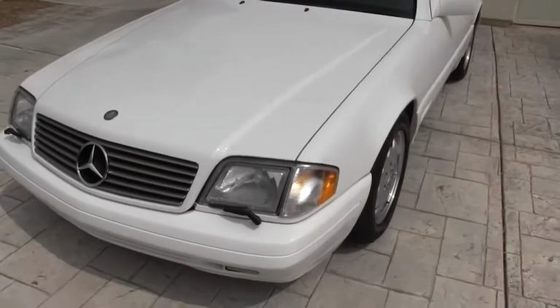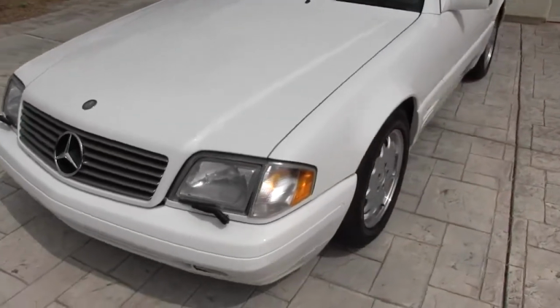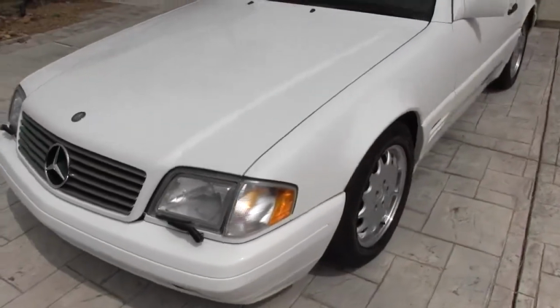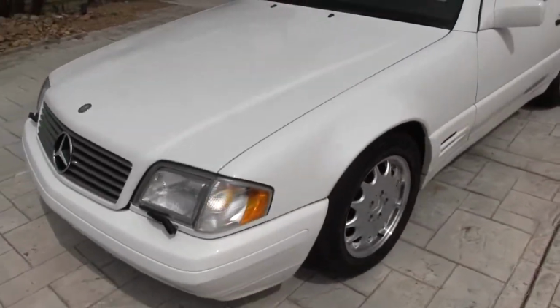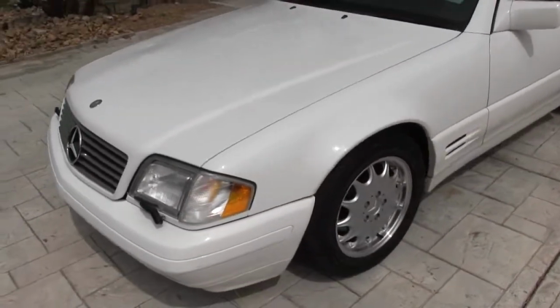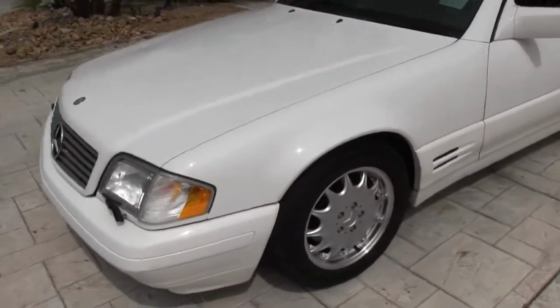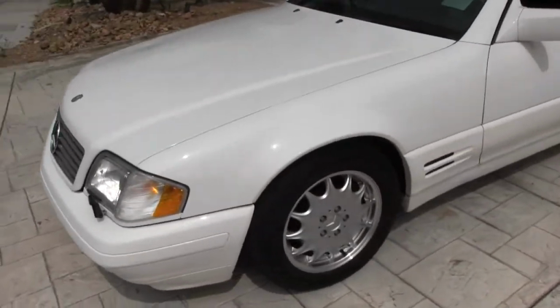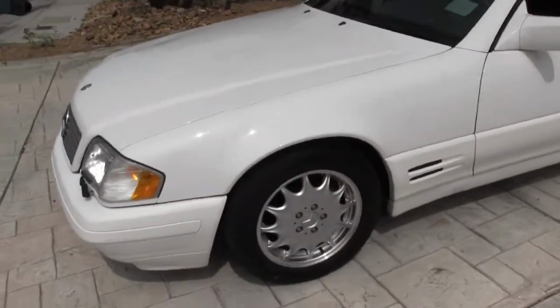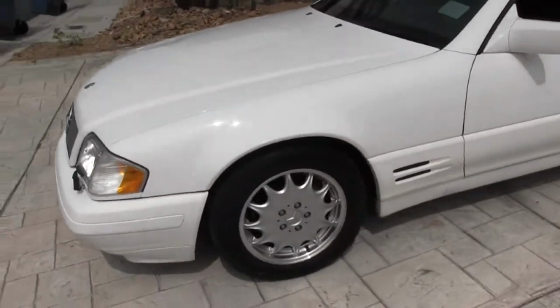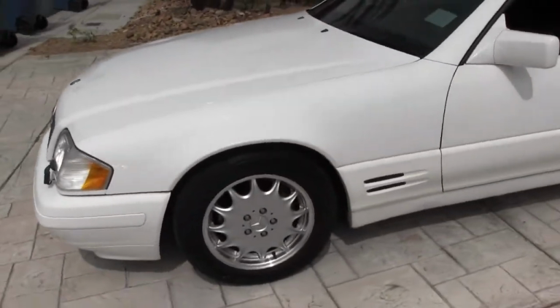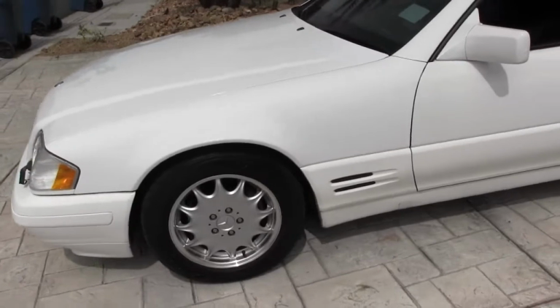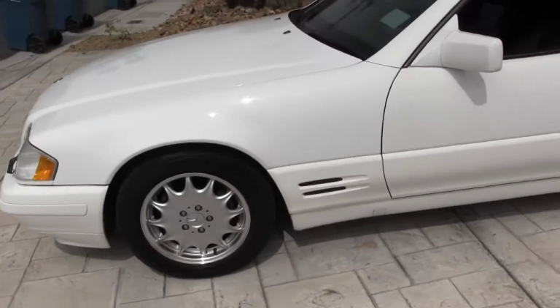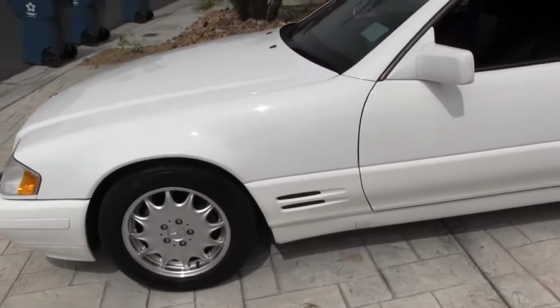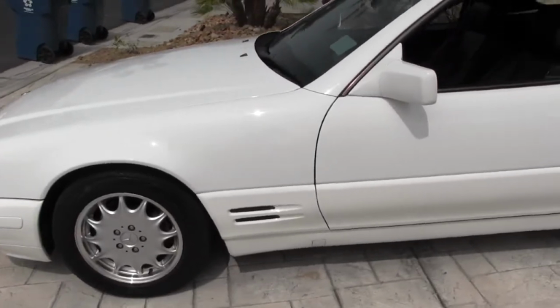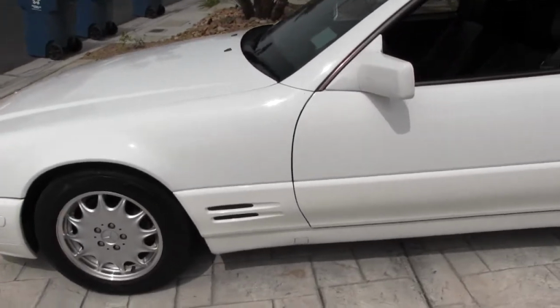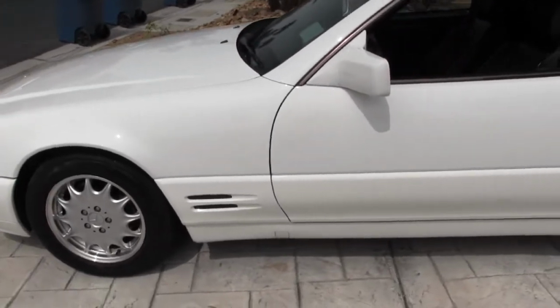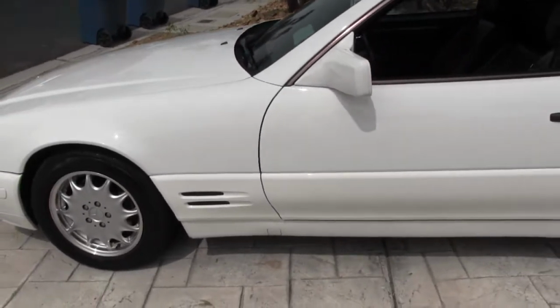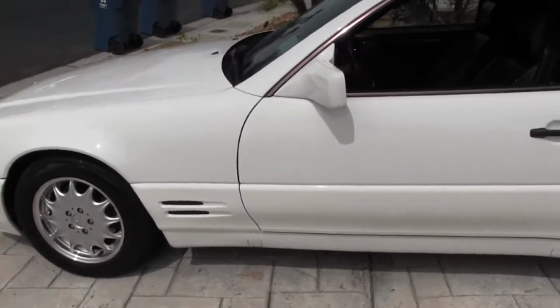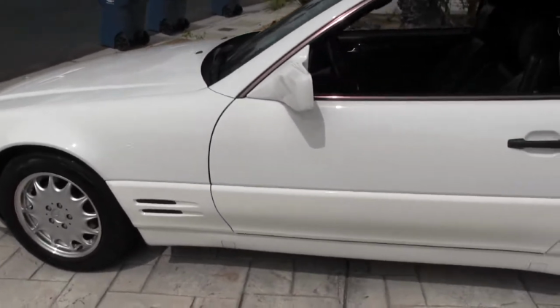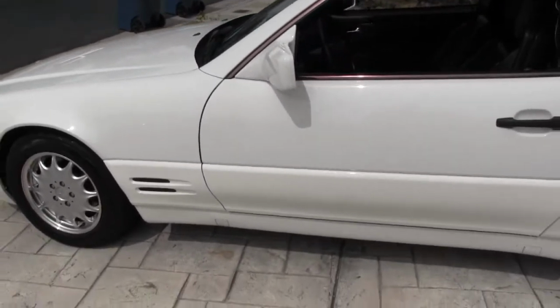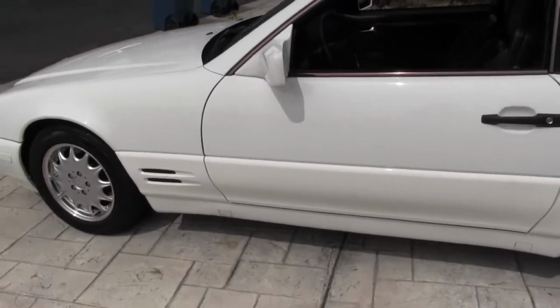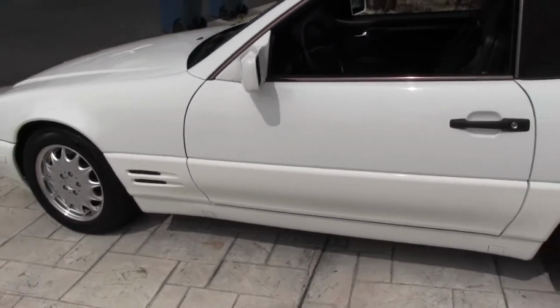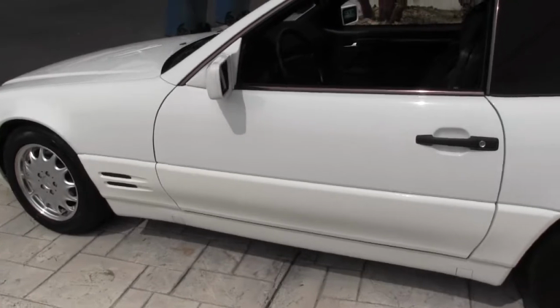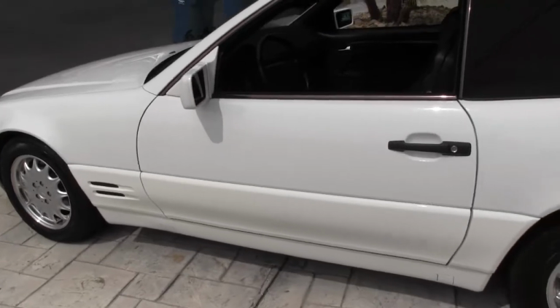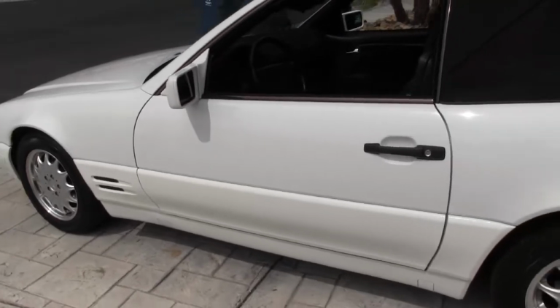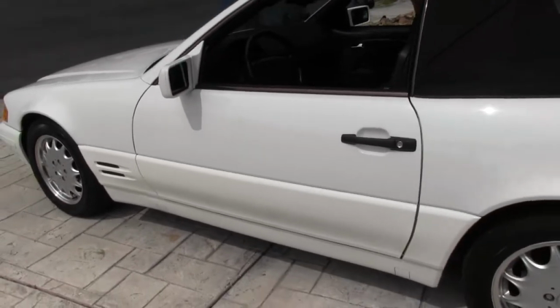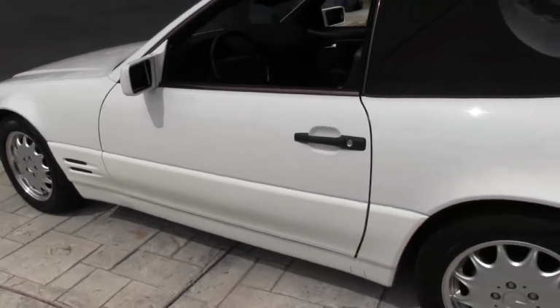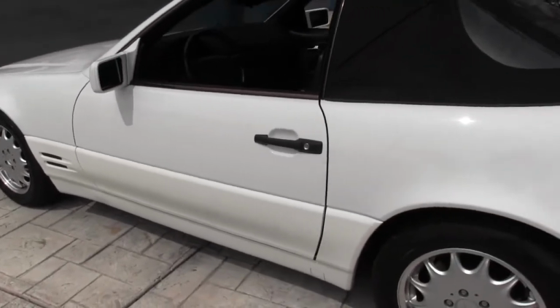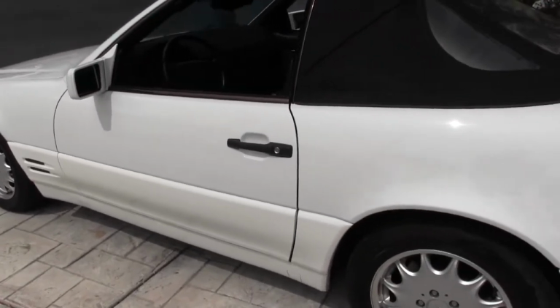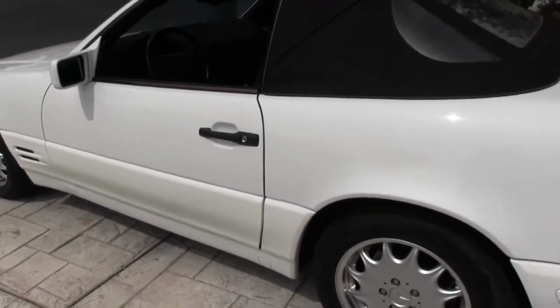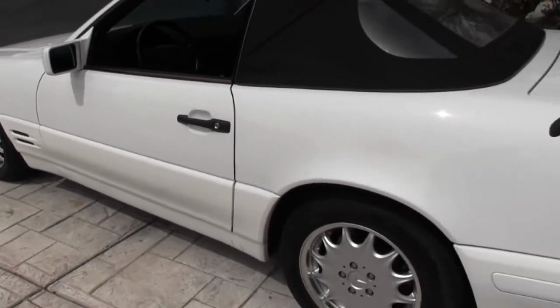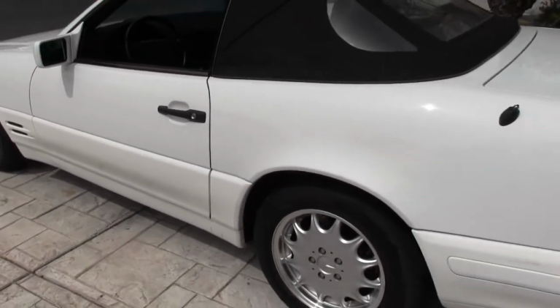1995 SL 500, less than 65,000 miles — really nice.